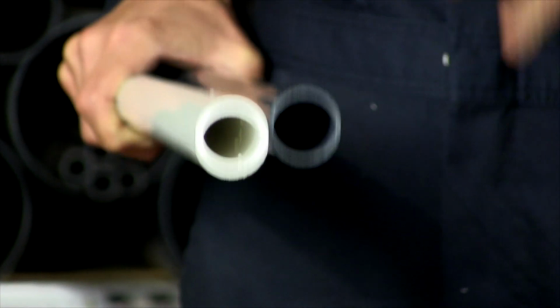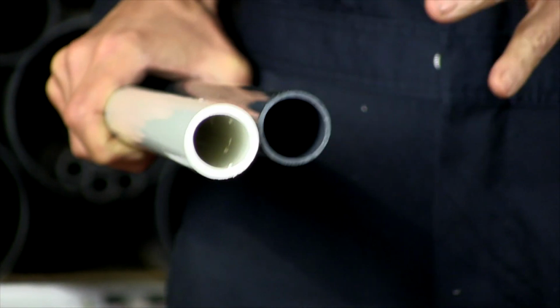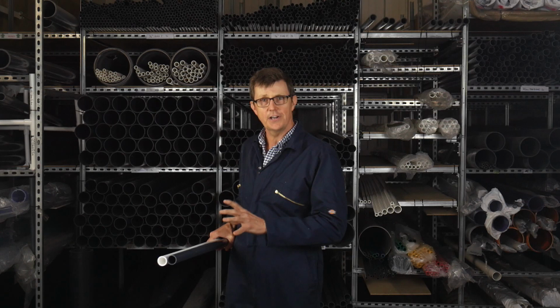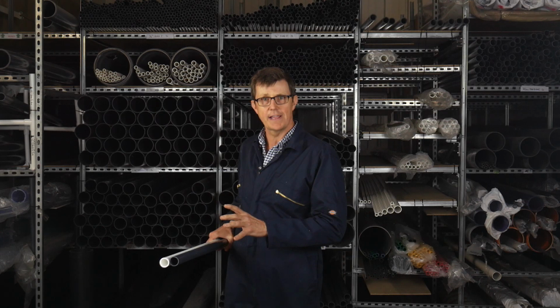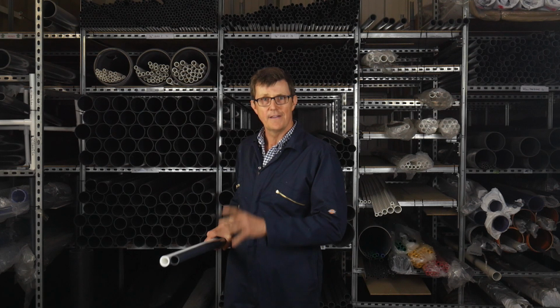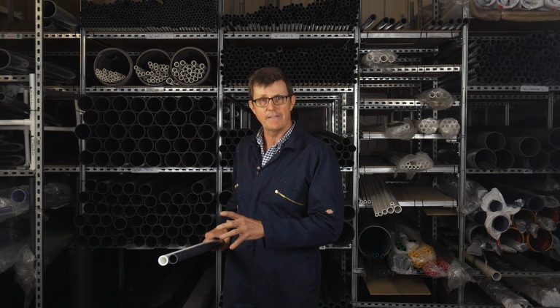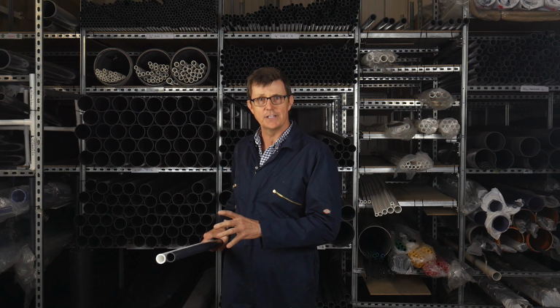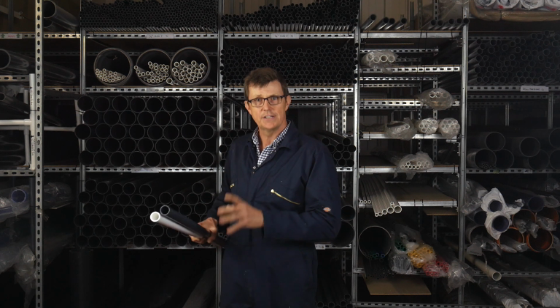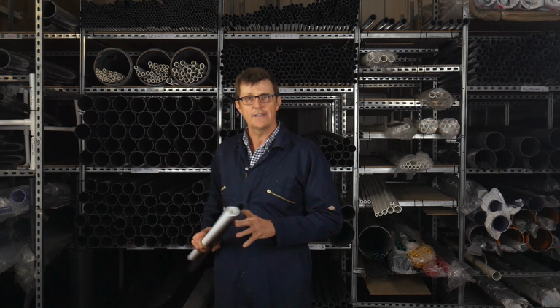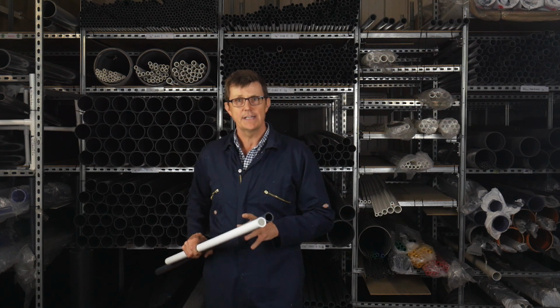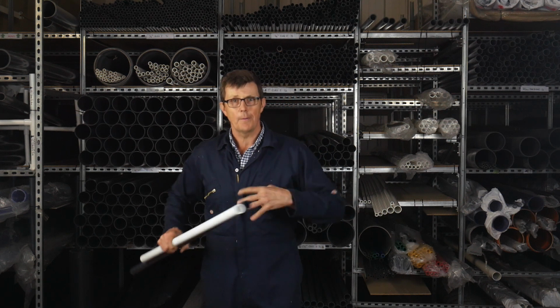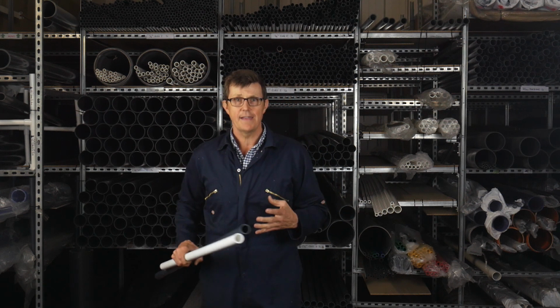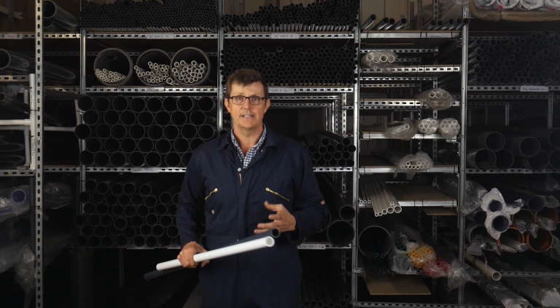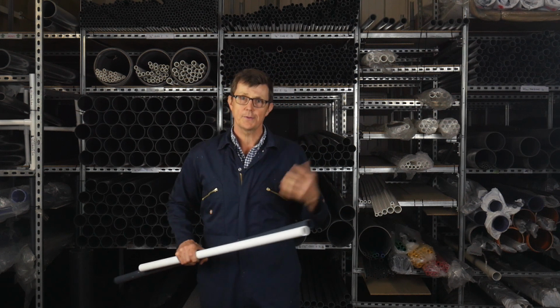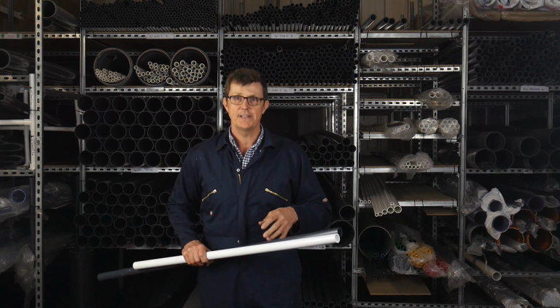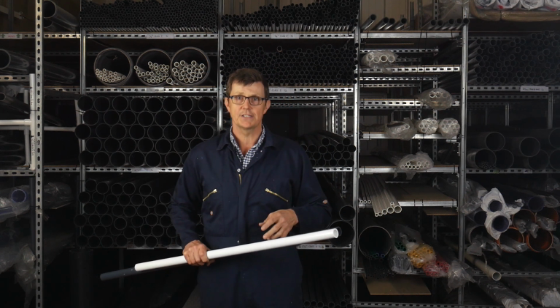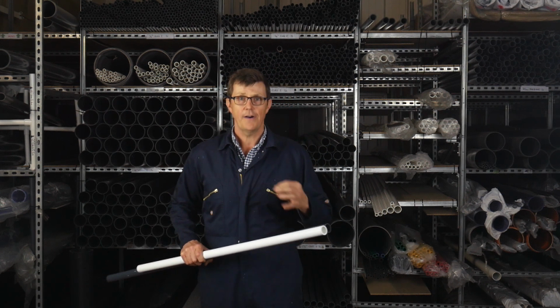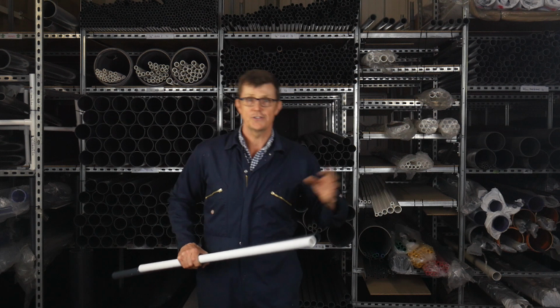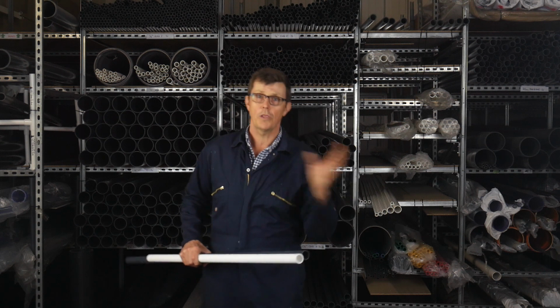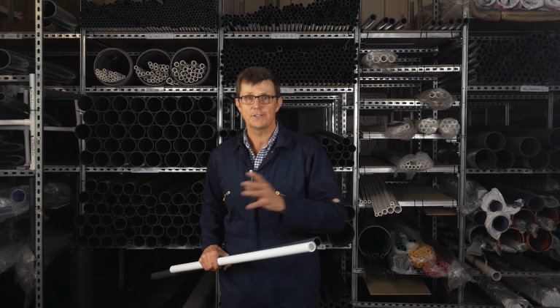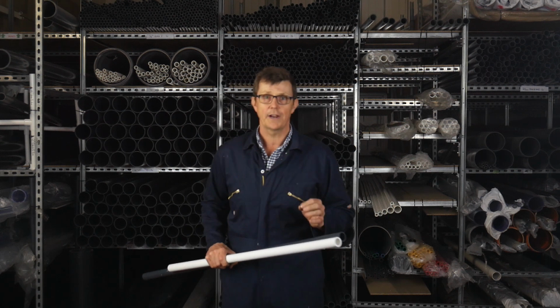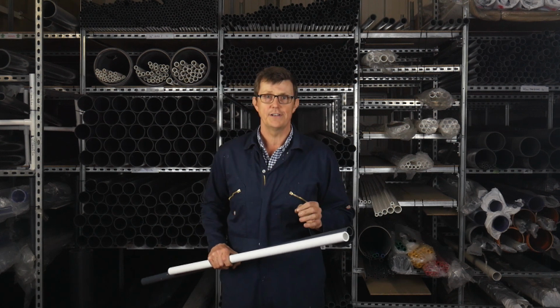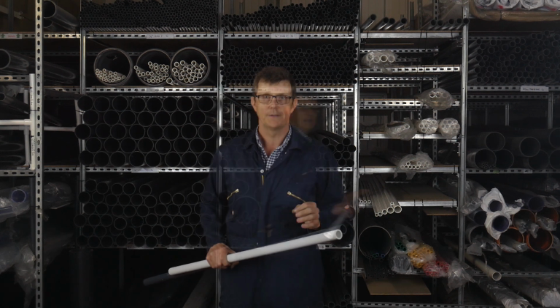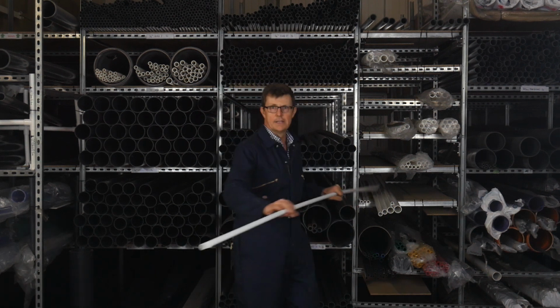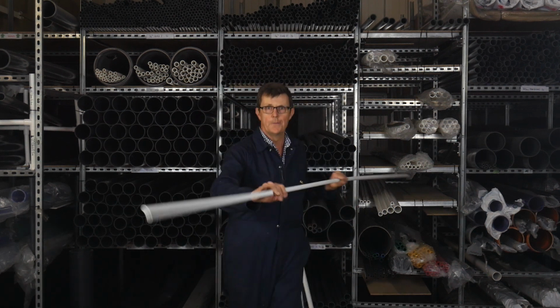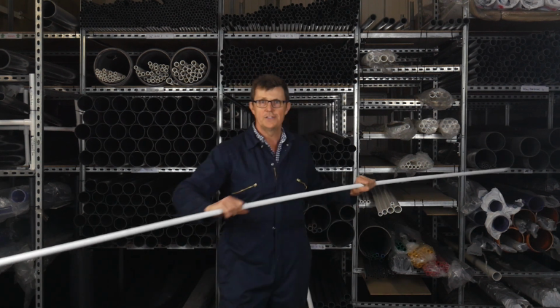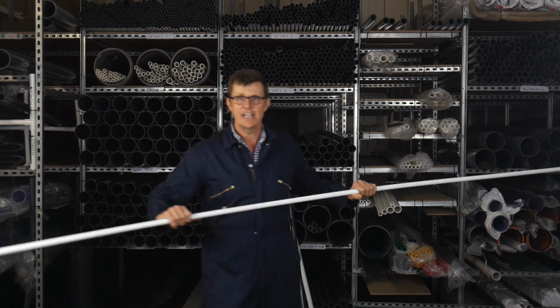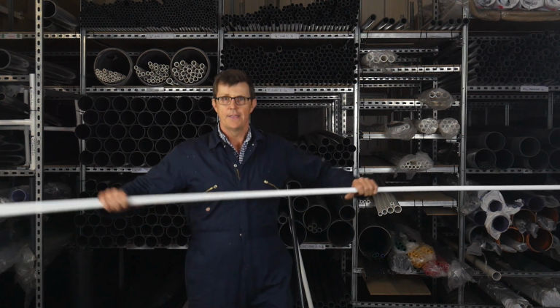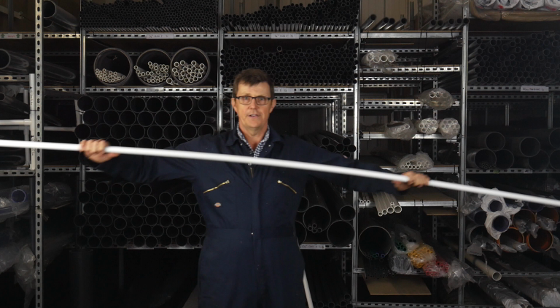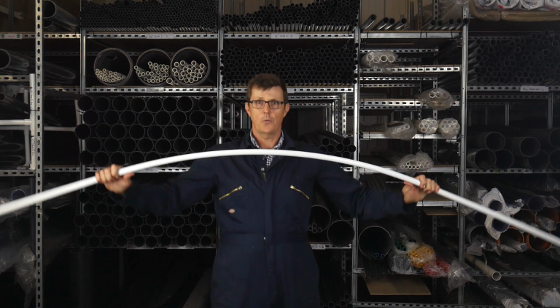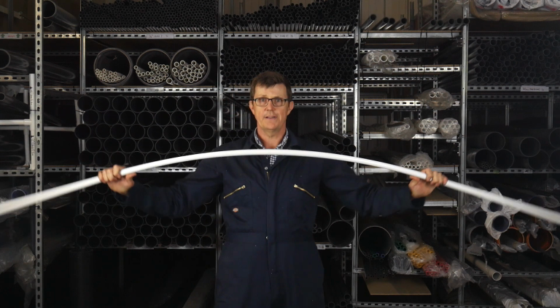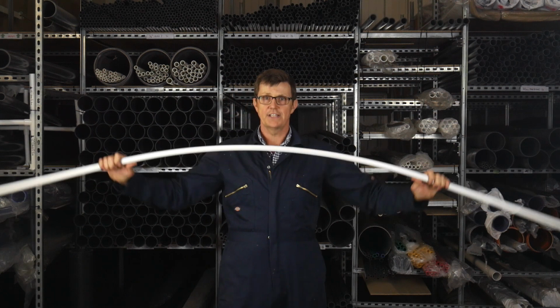This makes the furniture grade pipe very rigid. To give you an idea of what bend there is in it, I've got some three-meter lengths of half-inch all the way up to one and a half inches. As you can see, the half-inch has quite a bit of flex in it.